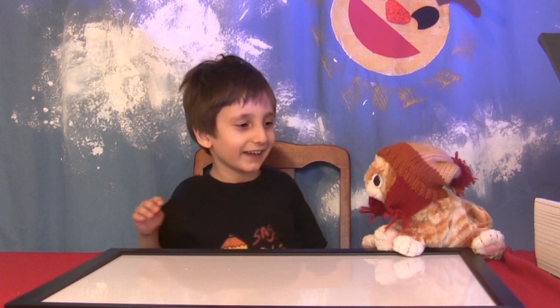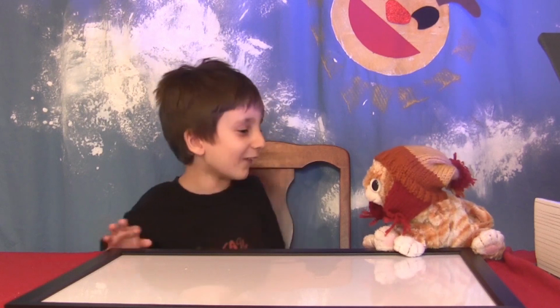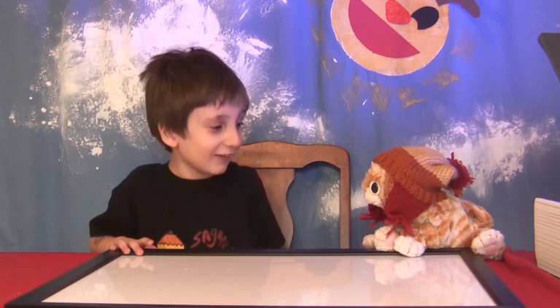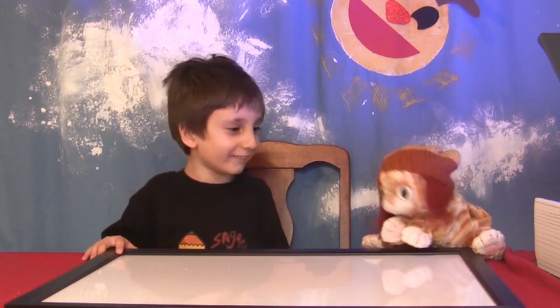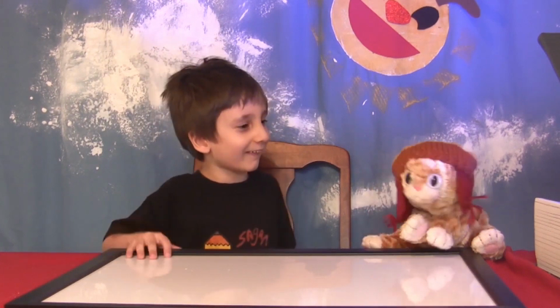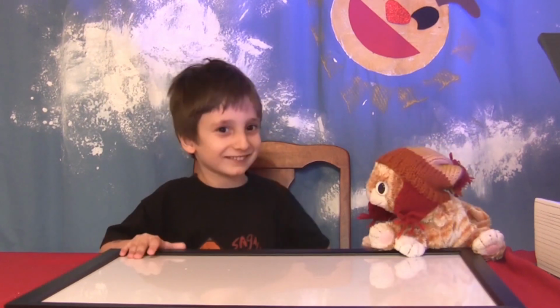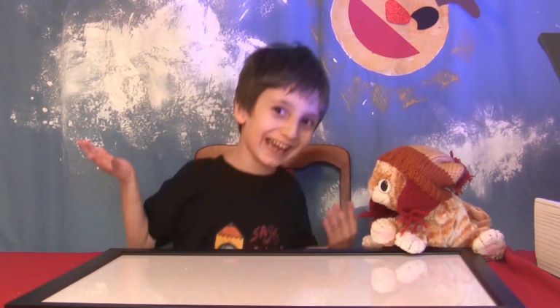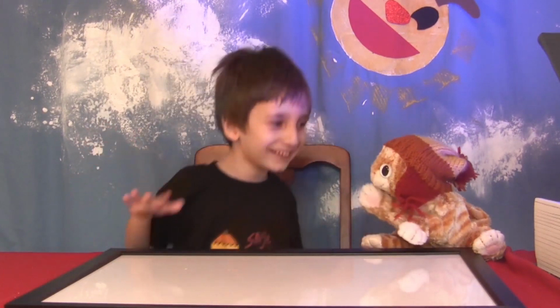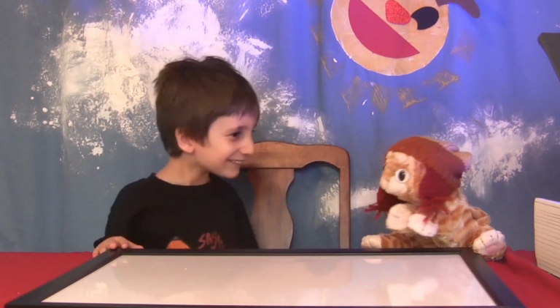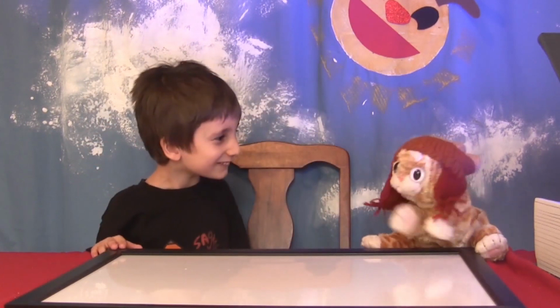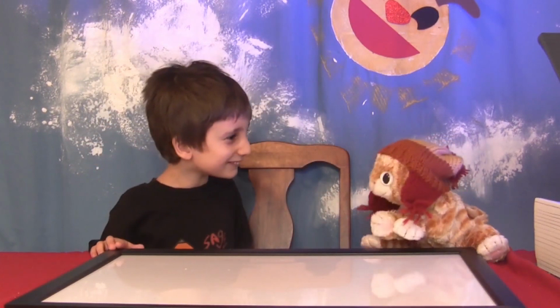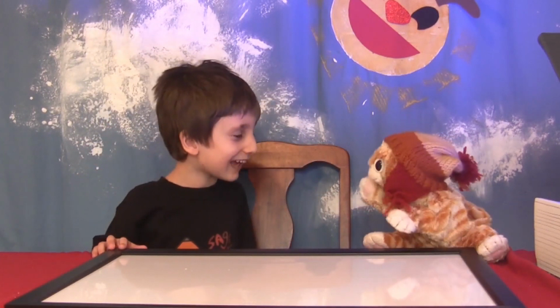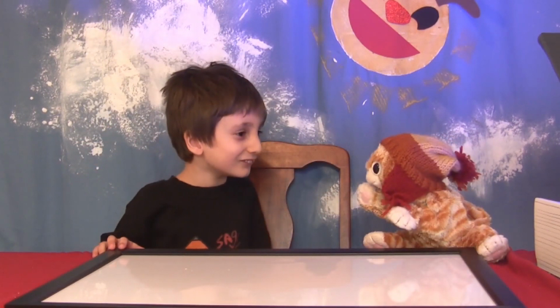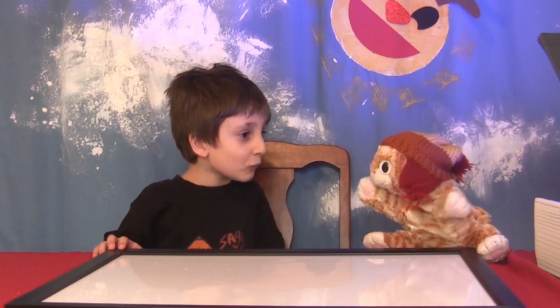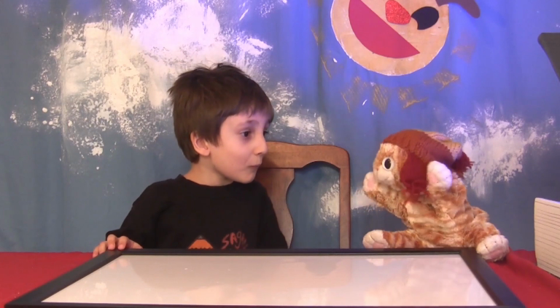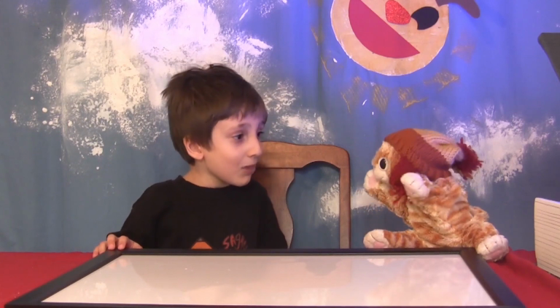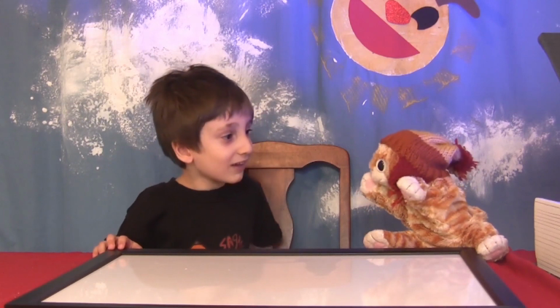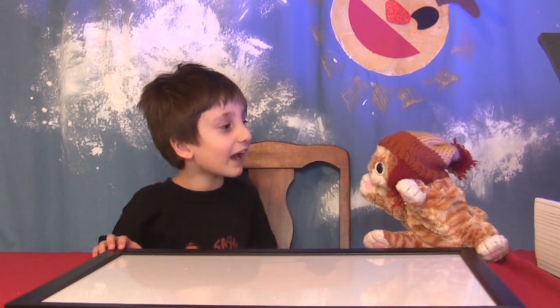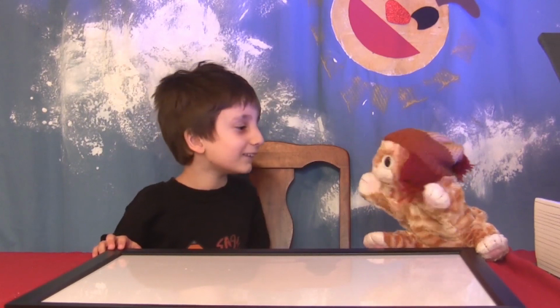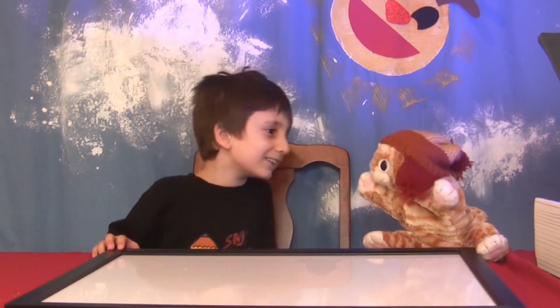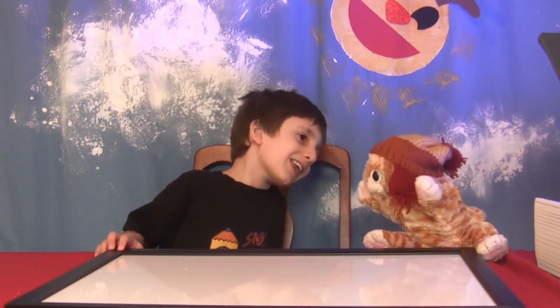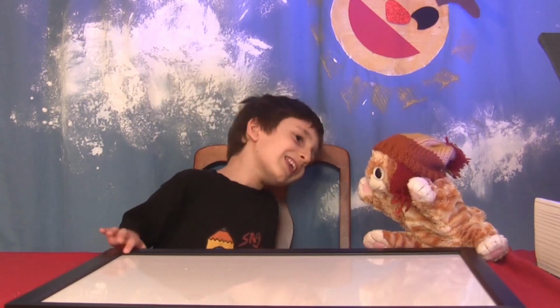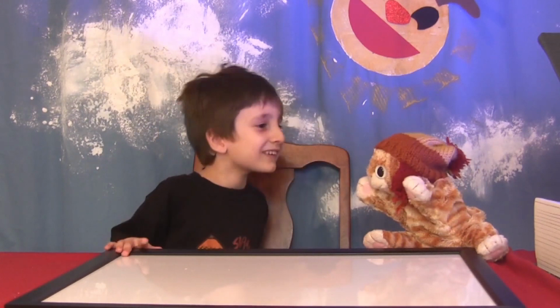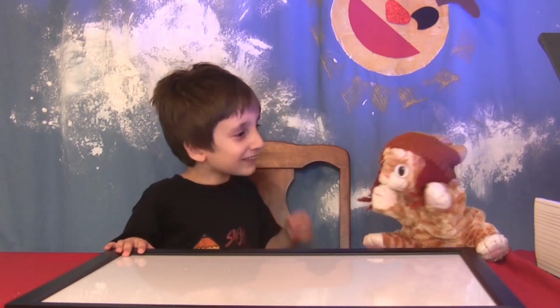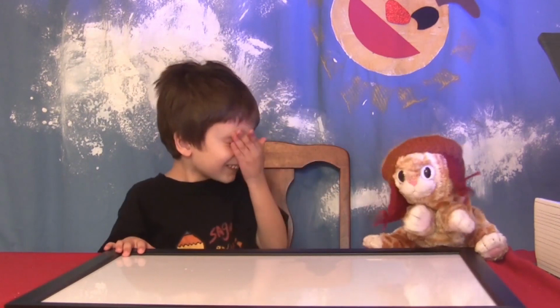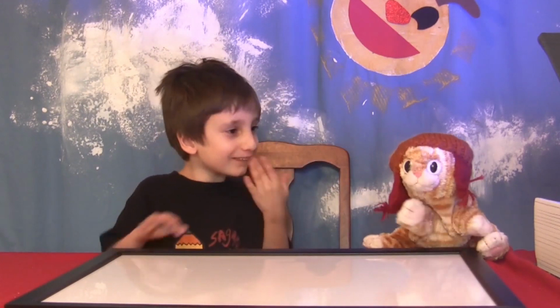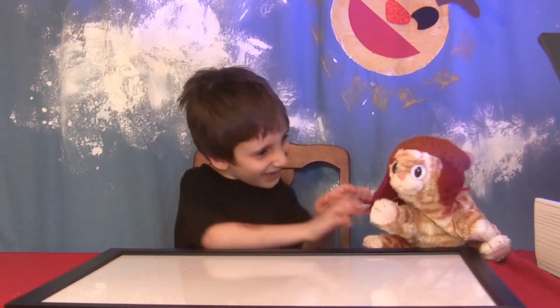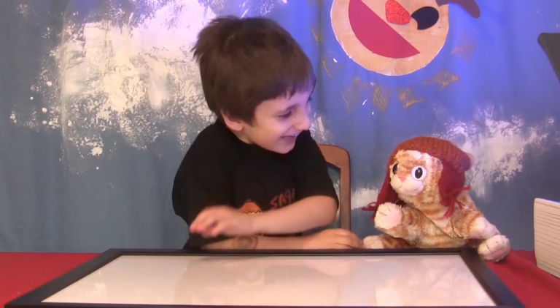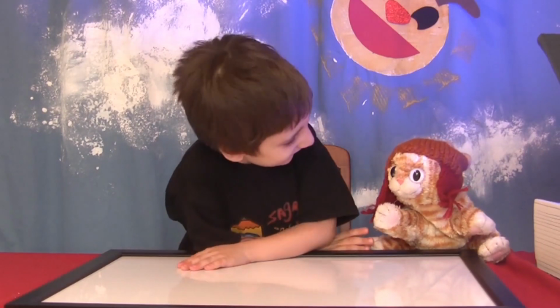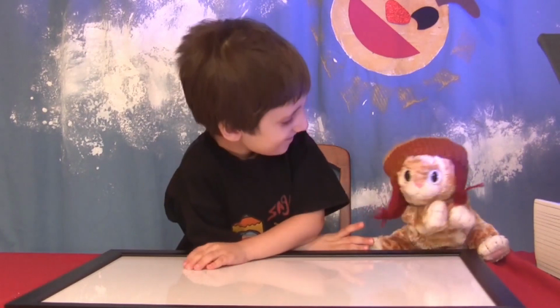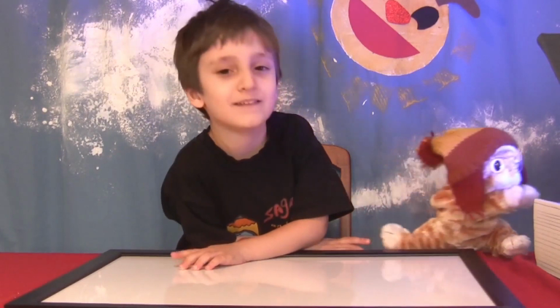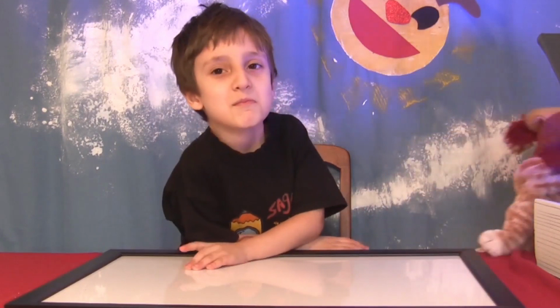Hey, Loki, what's the magic book today? Let me go check. It must be about safety, because I'm wearing my safety hat. This hat makes me feel like I'm not afraid of anything. Okay, let me go check.